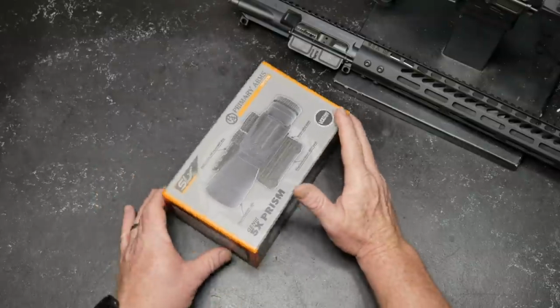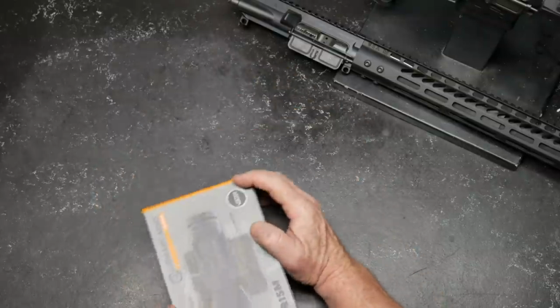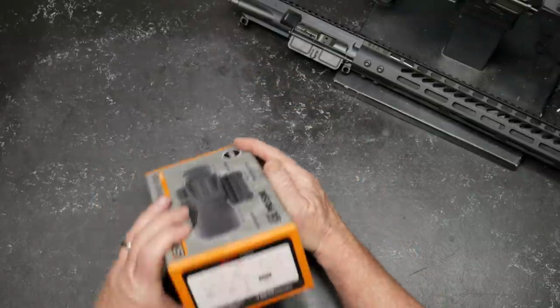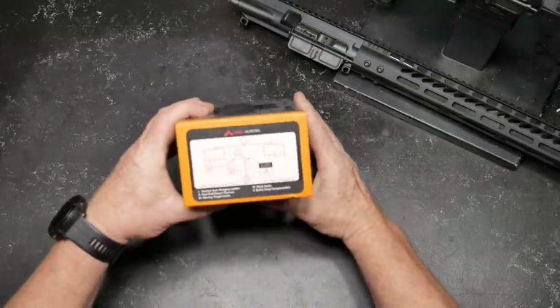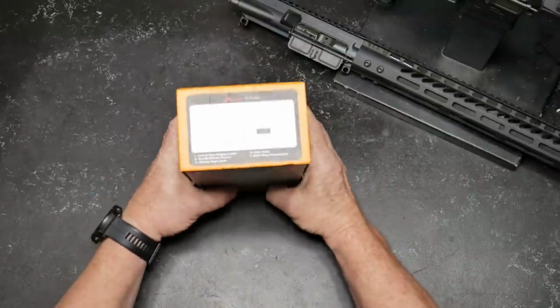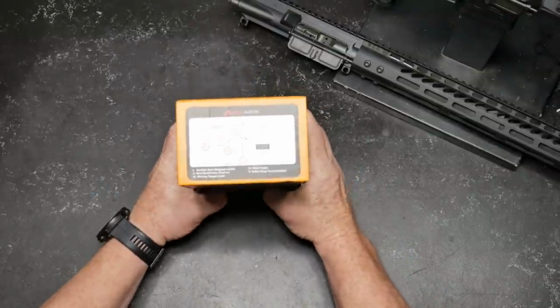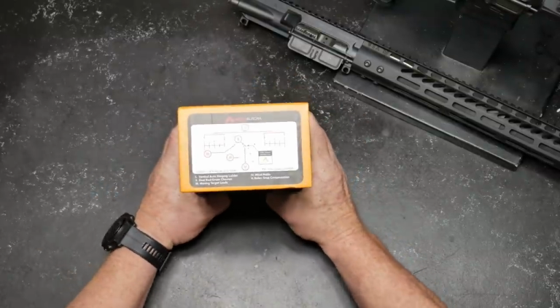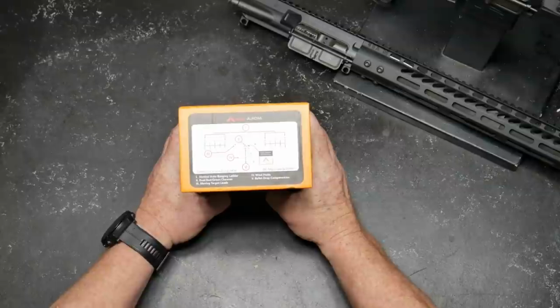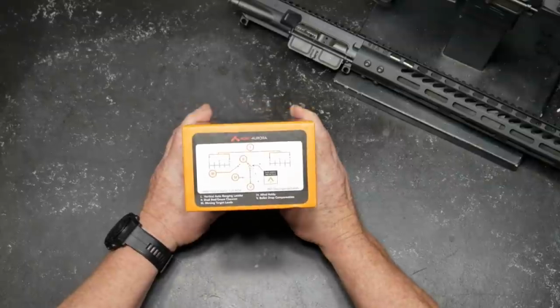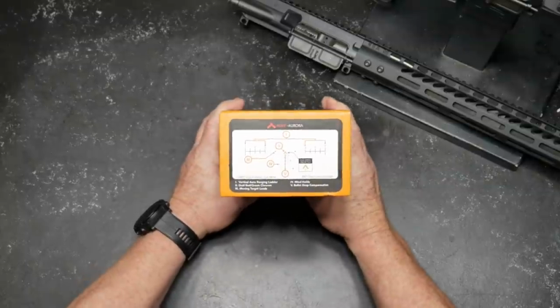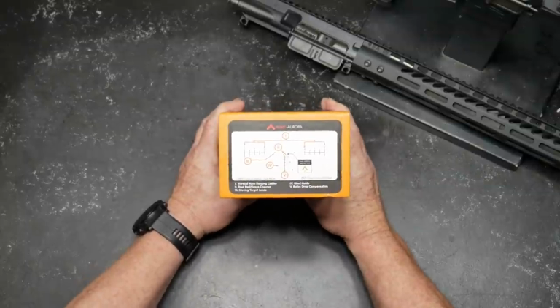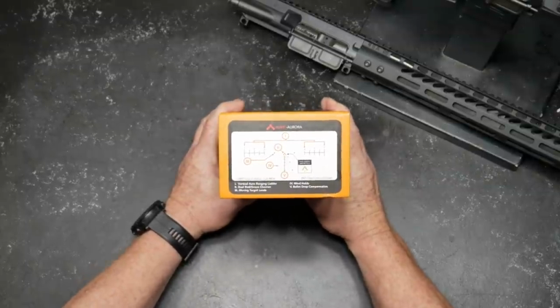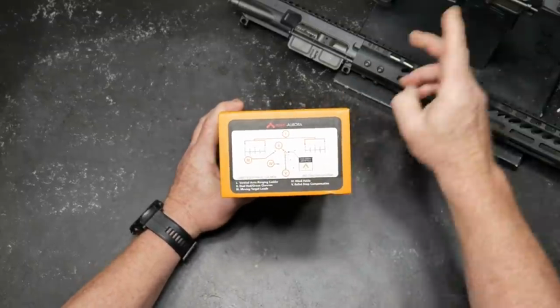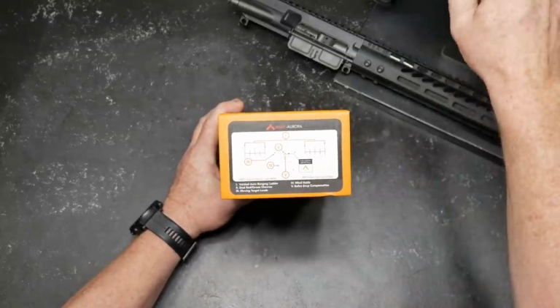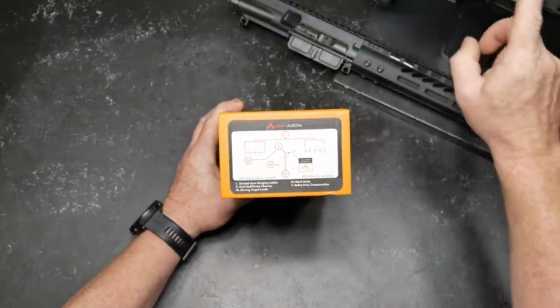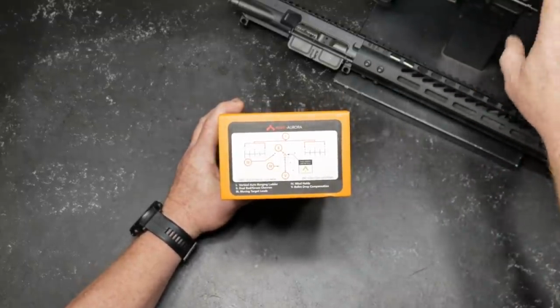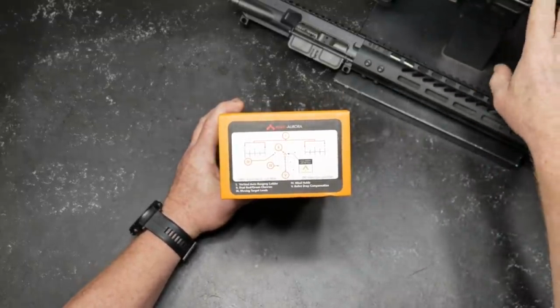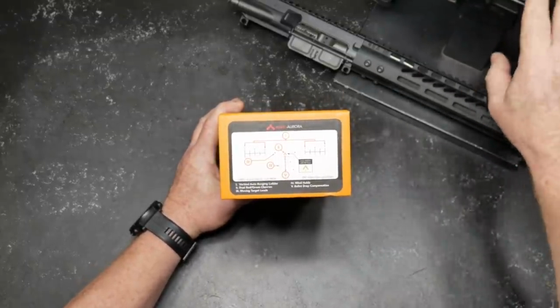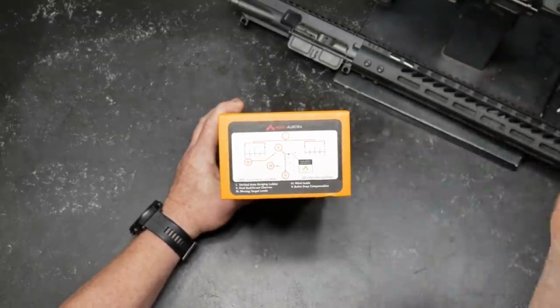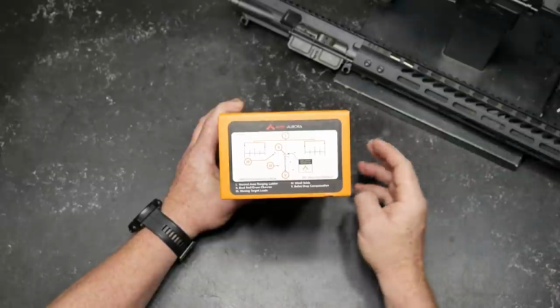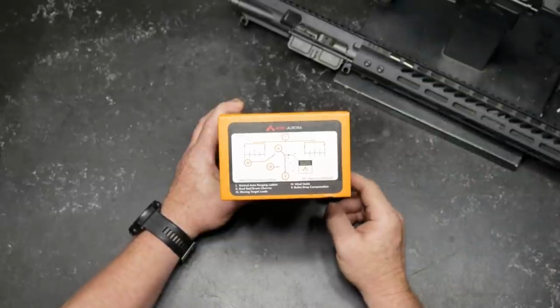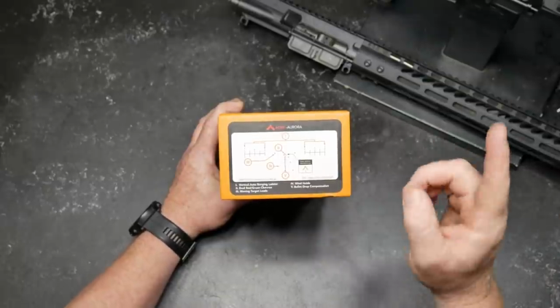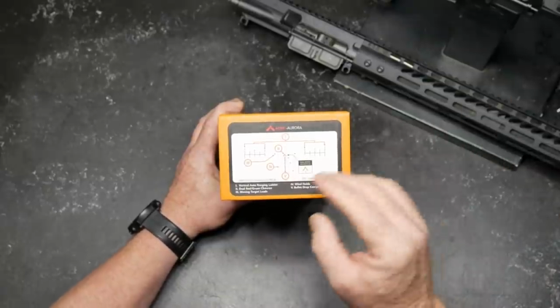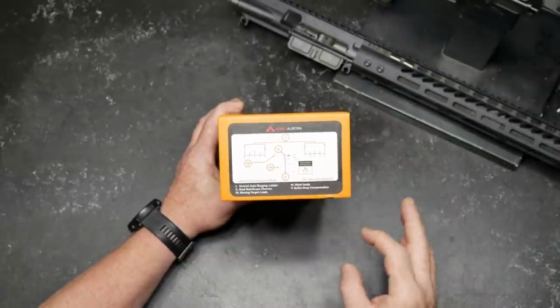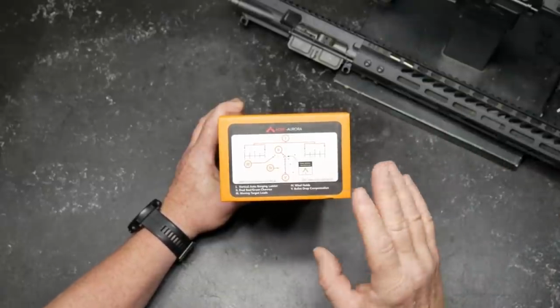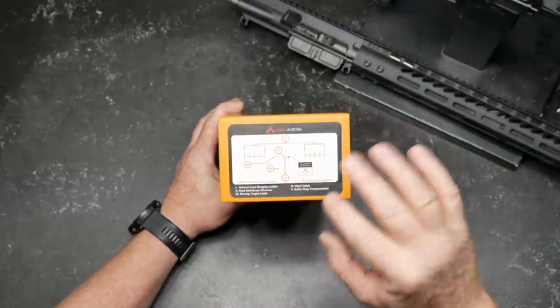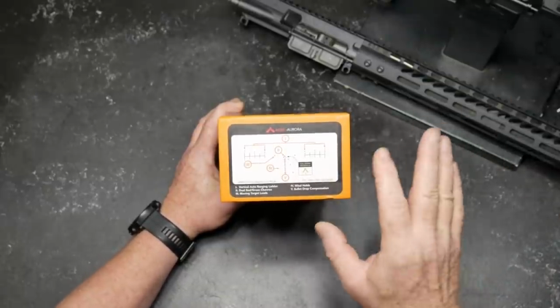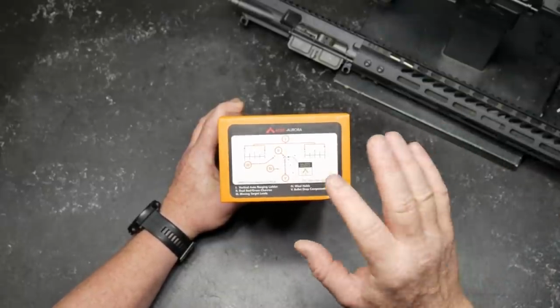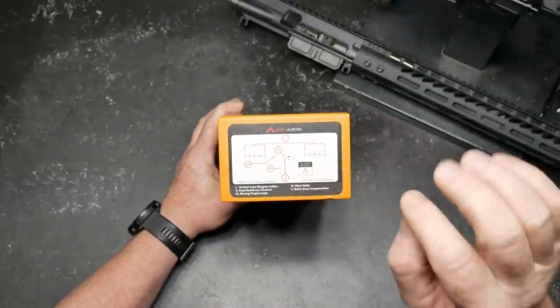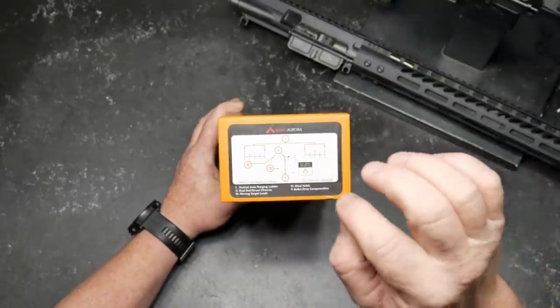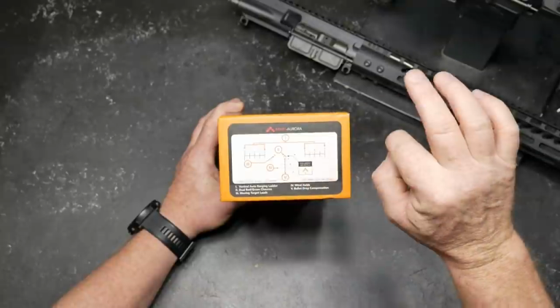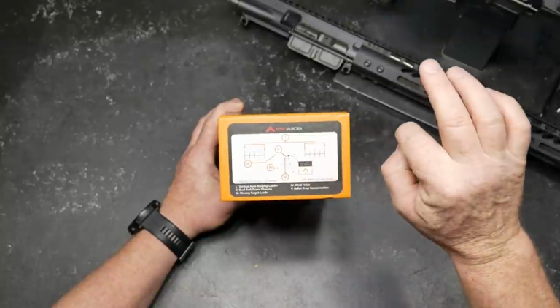Let's go through the details. First of all, let's talk about this guy right here — the Aurora reticle. Now I took this particular firearm because the ammo is not exactly cheap. I'll put you a little excerpt showing you how well this thing works right here.